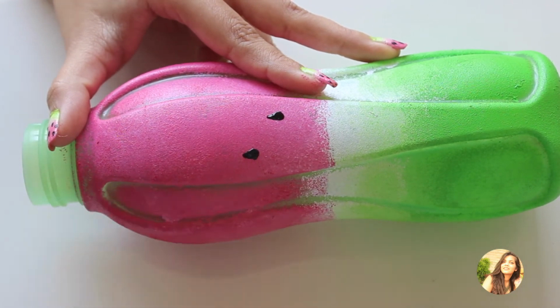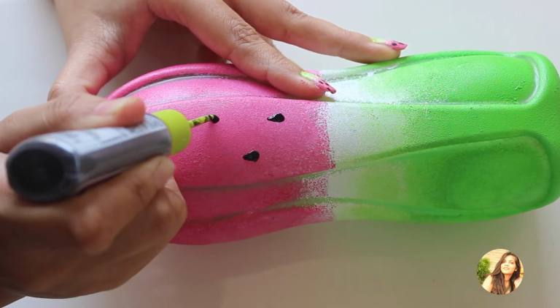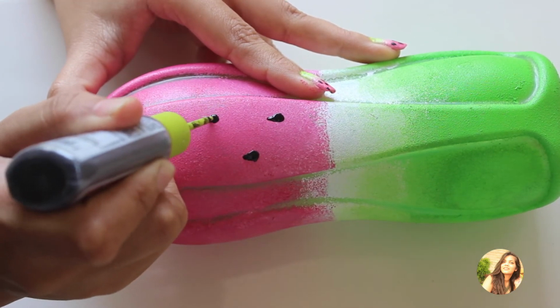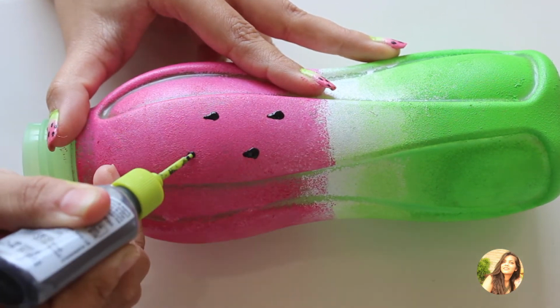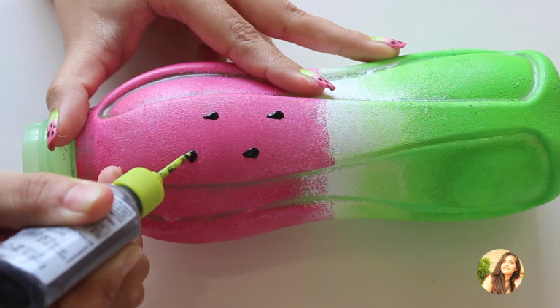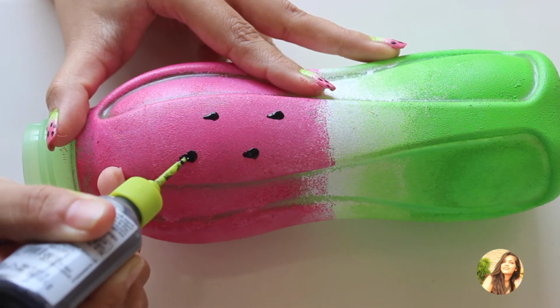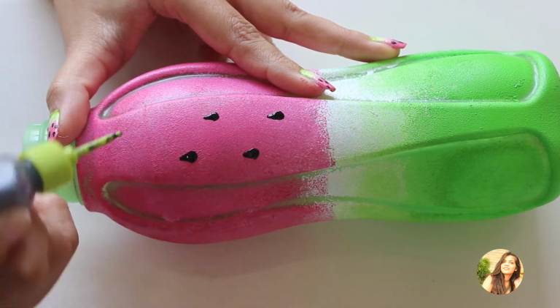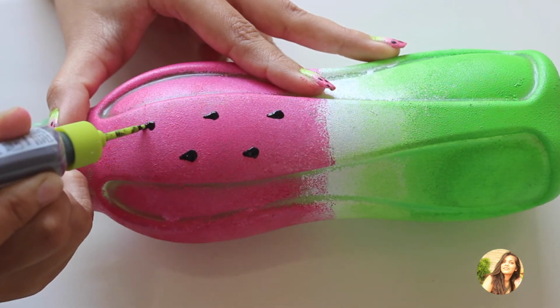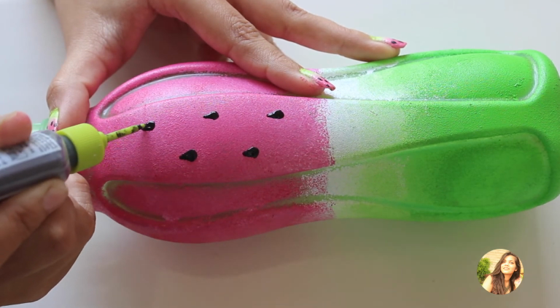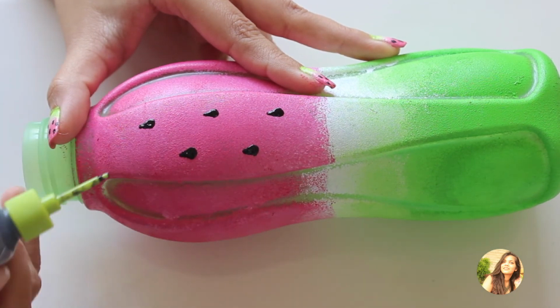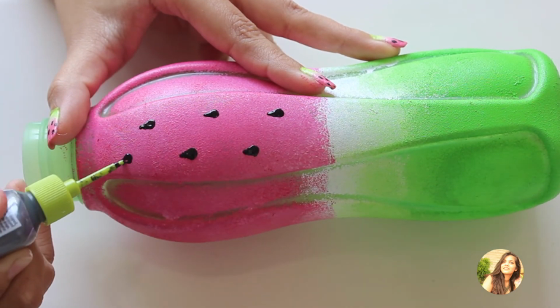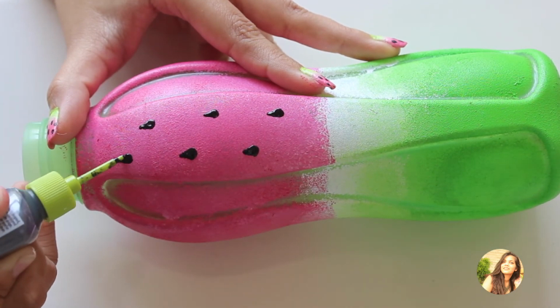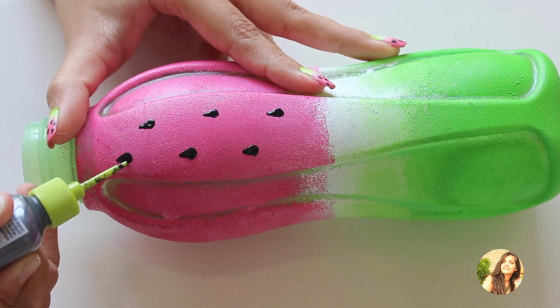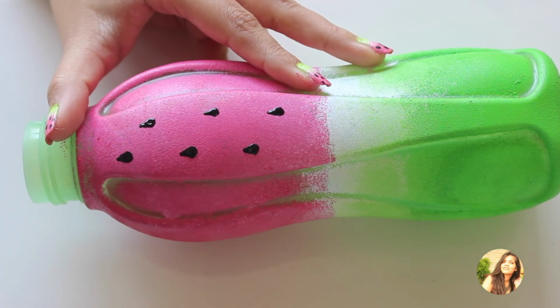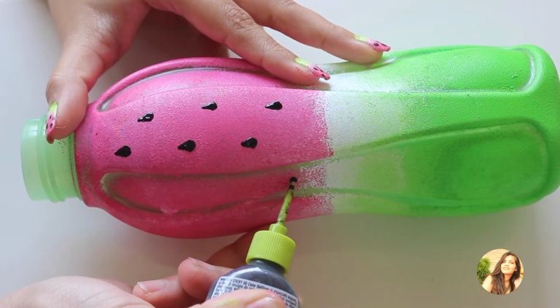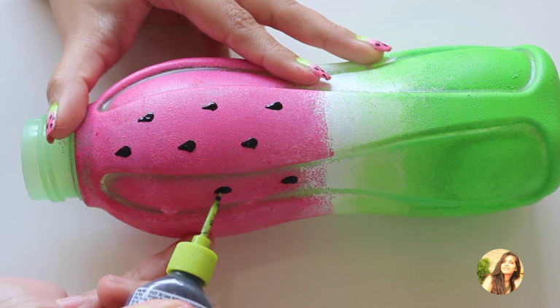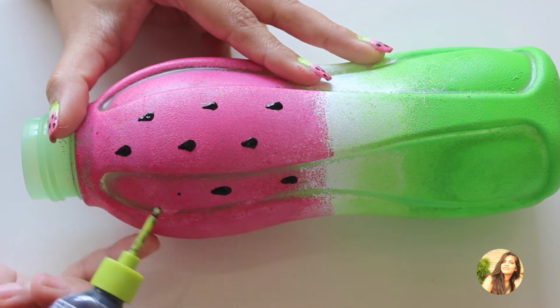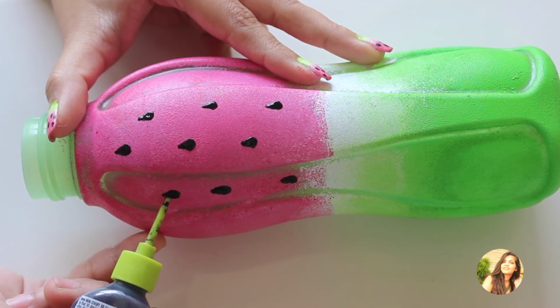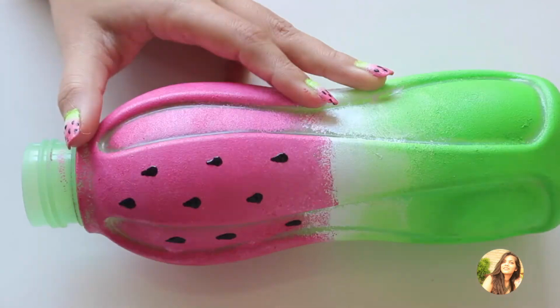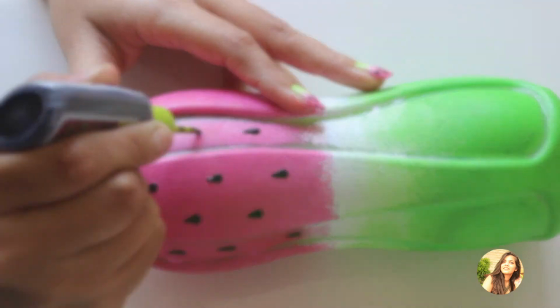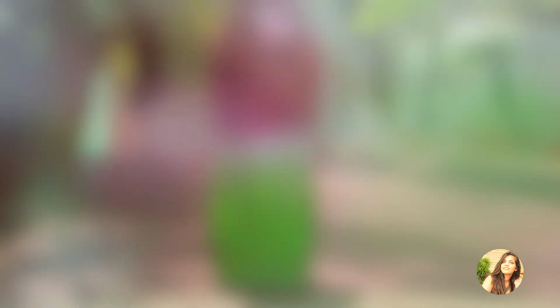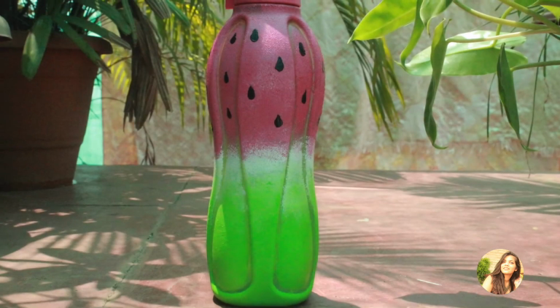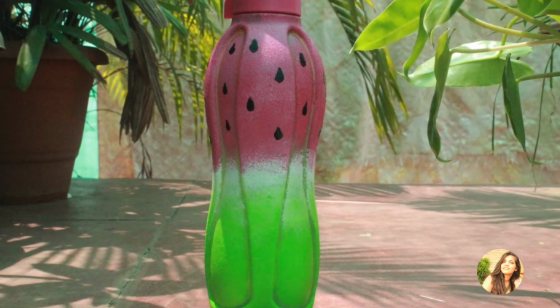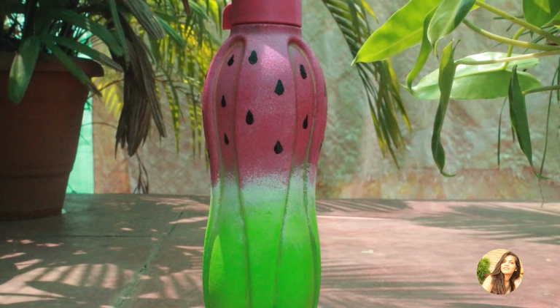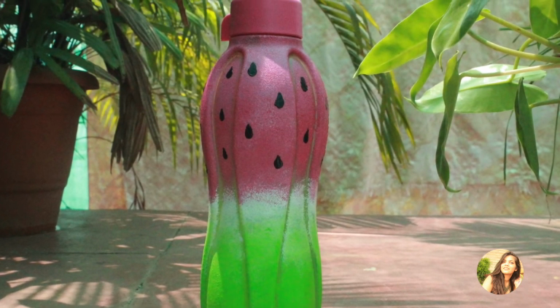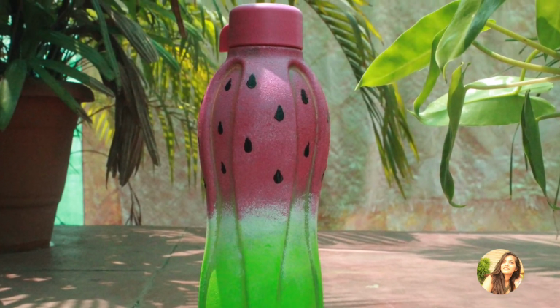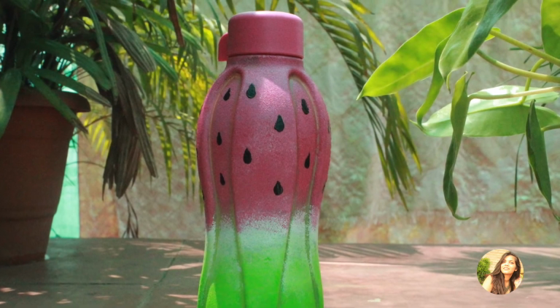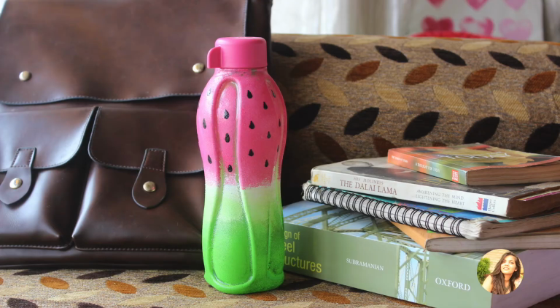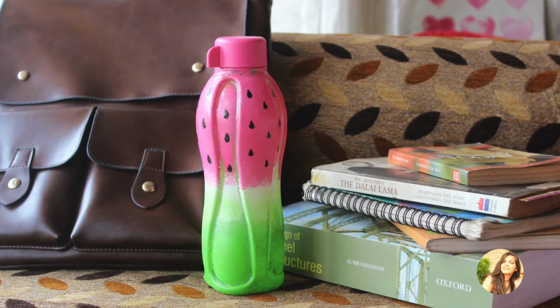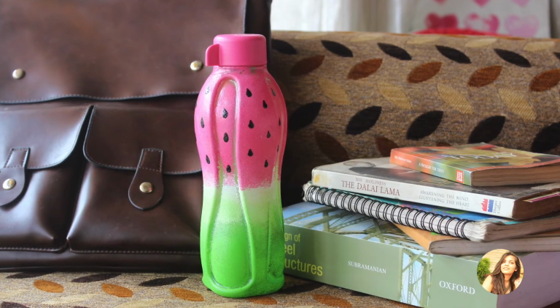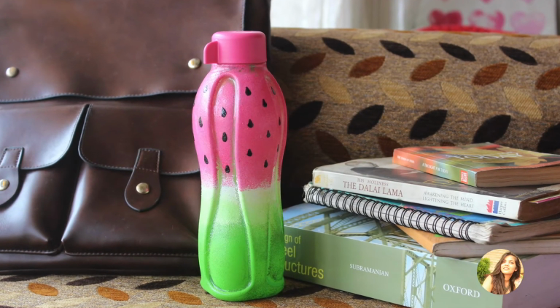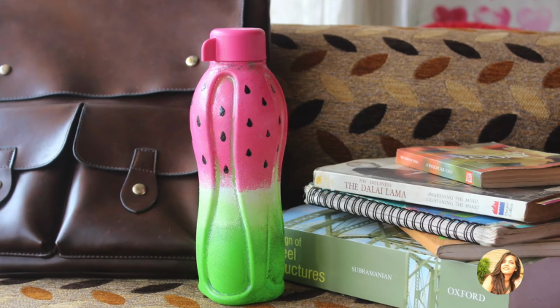Once you are done with all the seeds, do not forget to apply acrylic varnish to the bottle as well. It's very, very important, and it will give a glossy finish to the bottle. Also, wash it by scrubbing gently, otherwise the paint might come off.